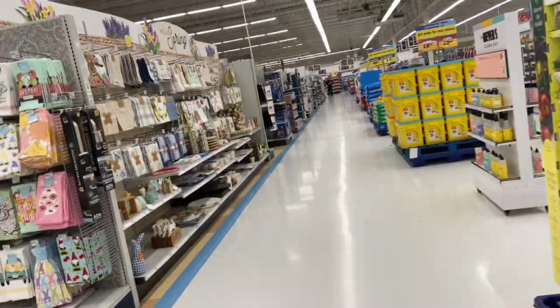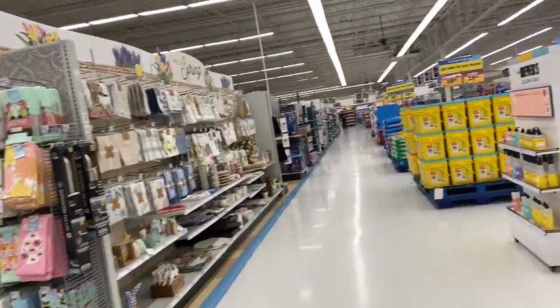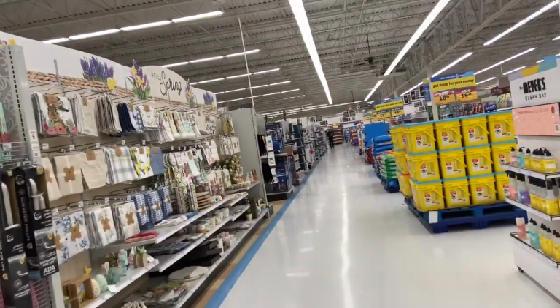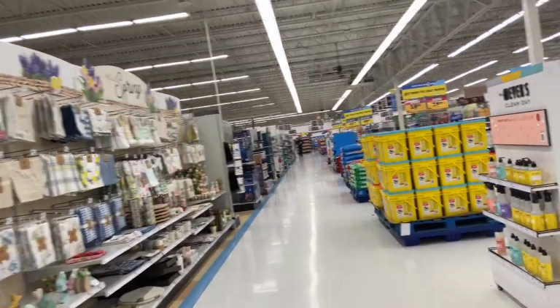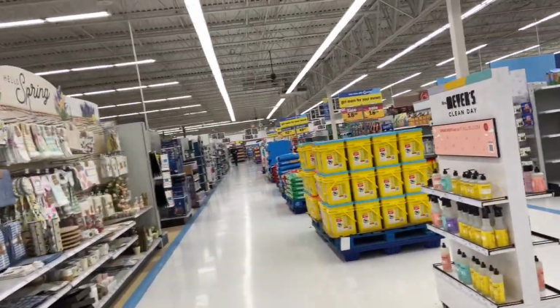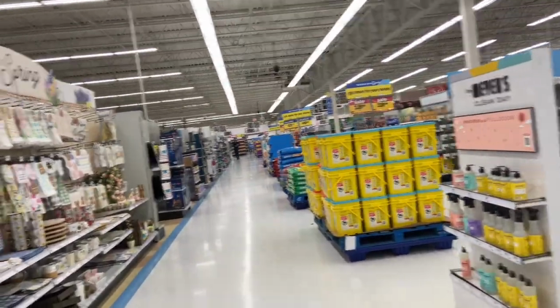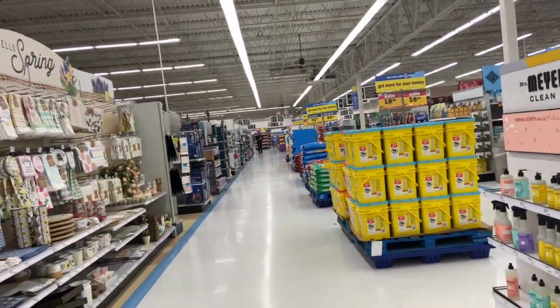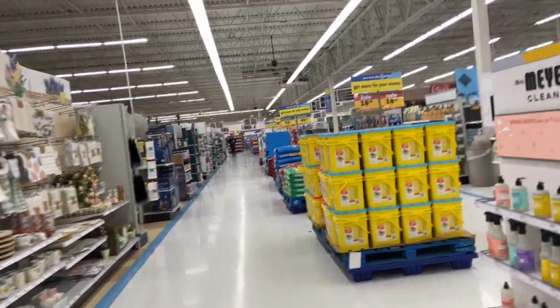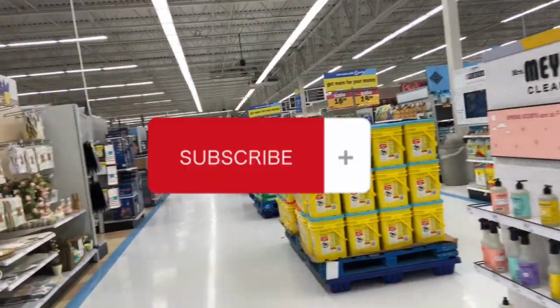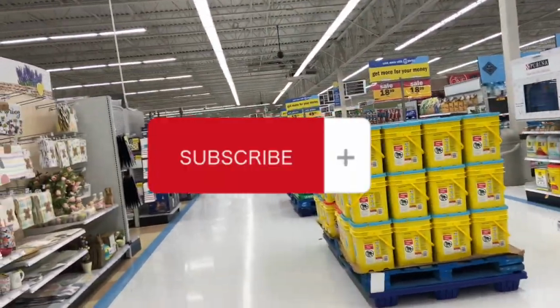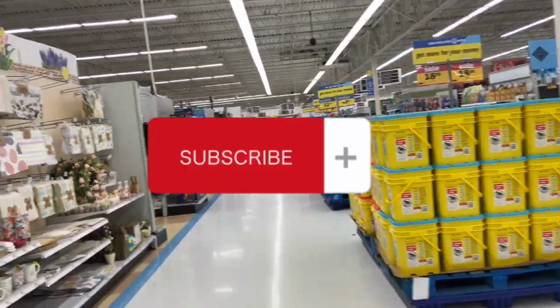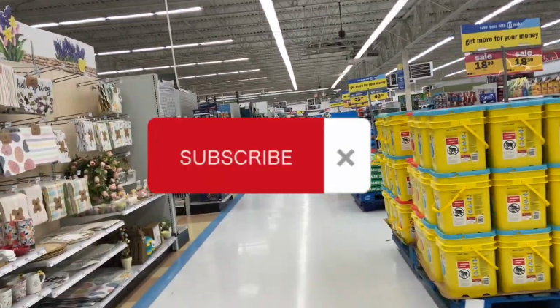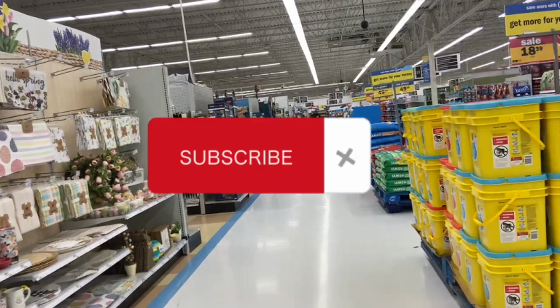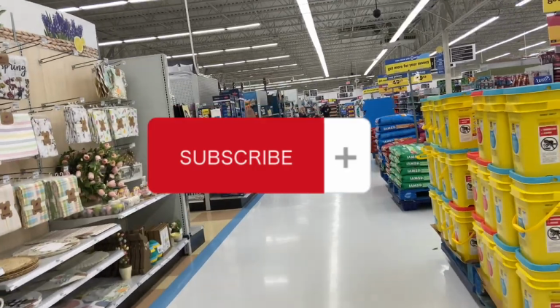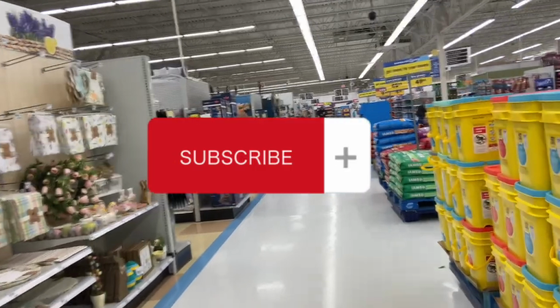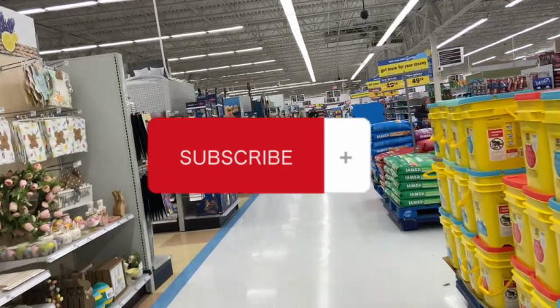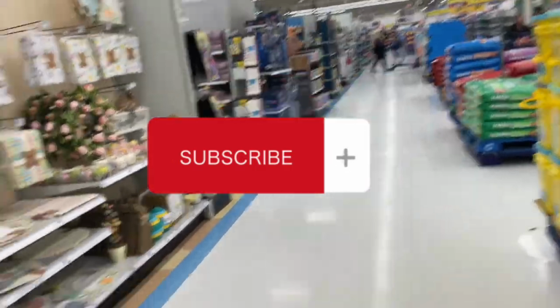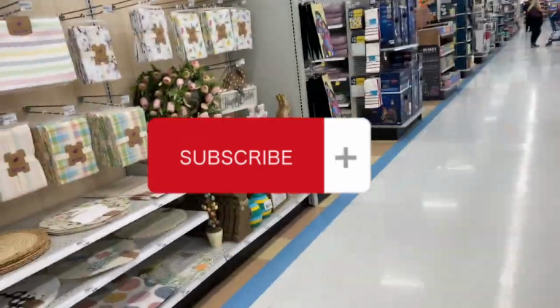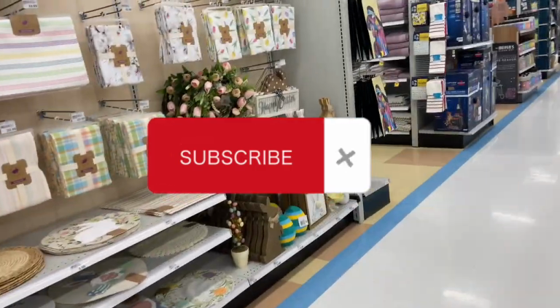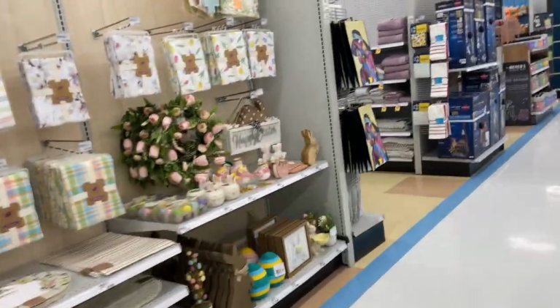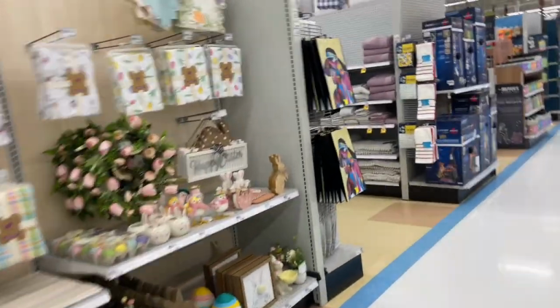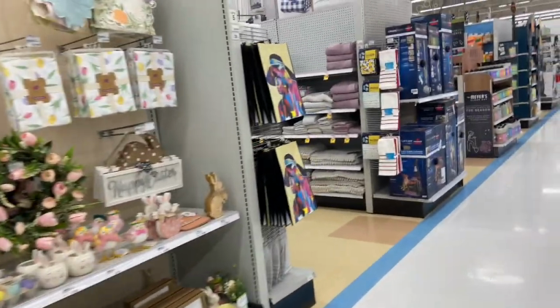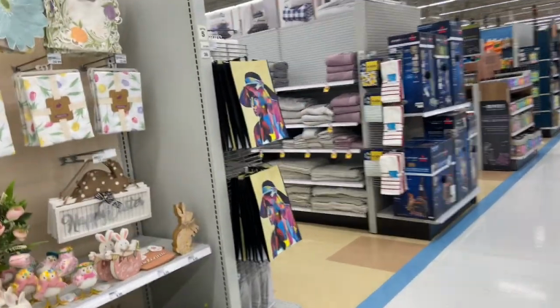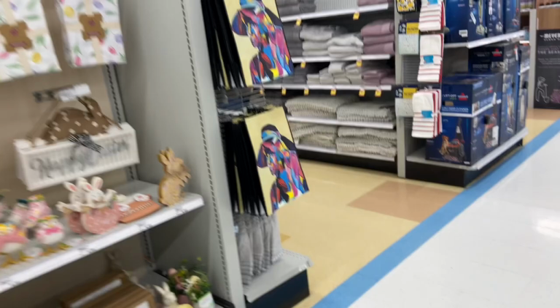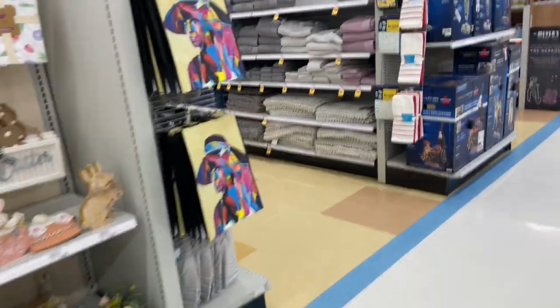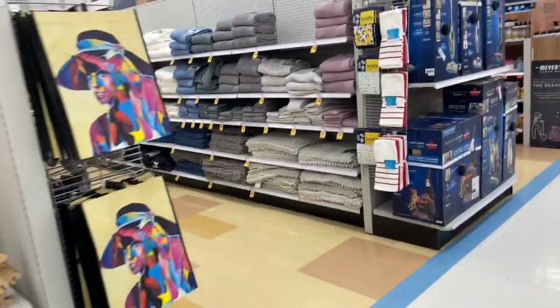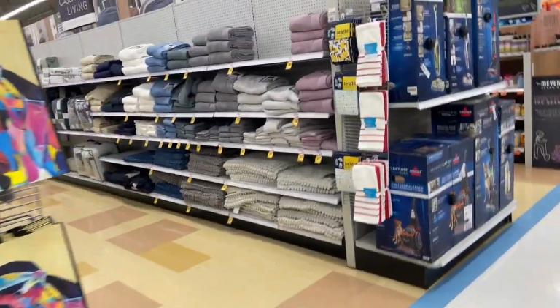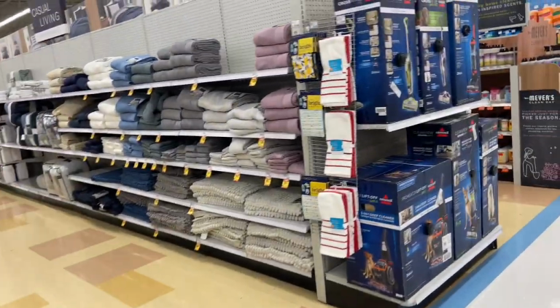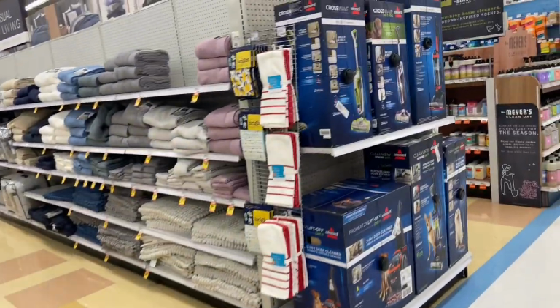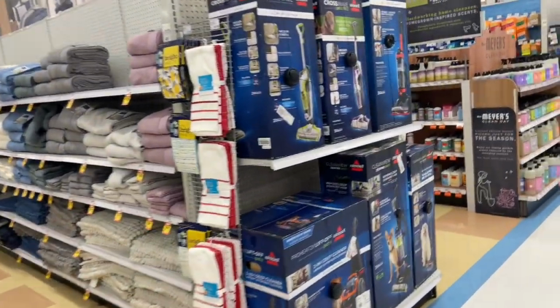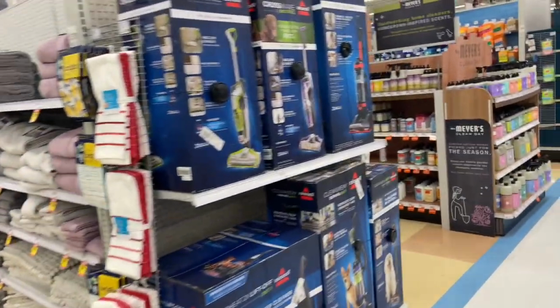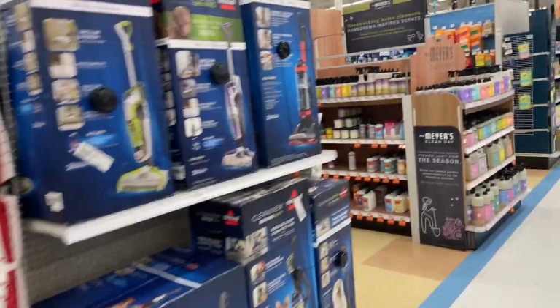If you have not already, I'm going to invite you to go ahead and hit that subscribe button, like, and comment. We'd love to have you part of this channel where we do walkthroughs, clears, and shopping hauls. We'd definitely appreciate that.